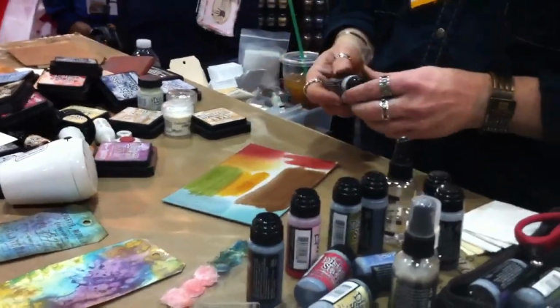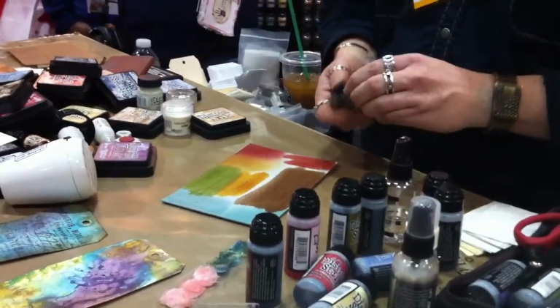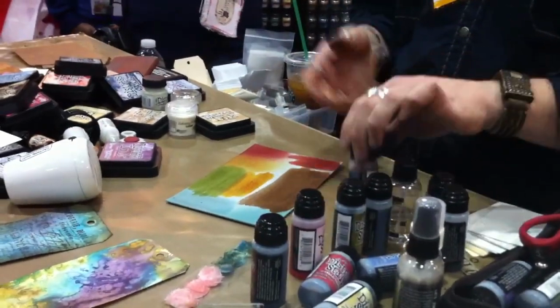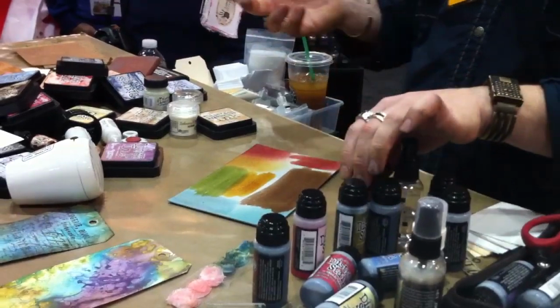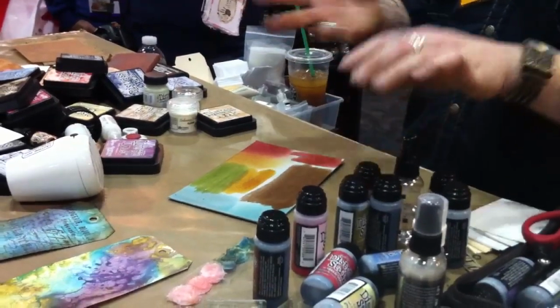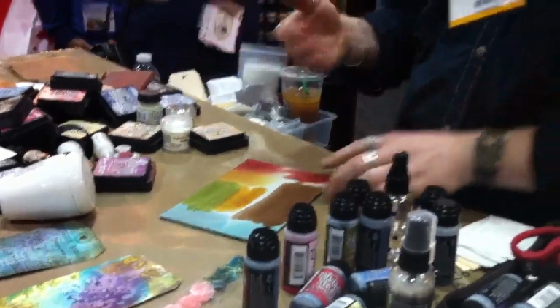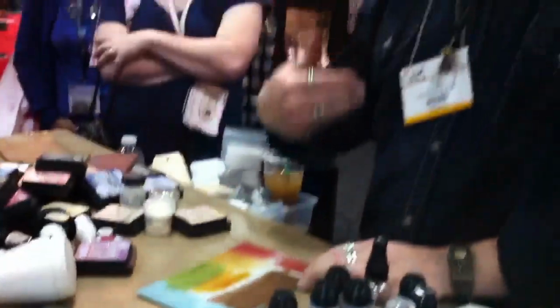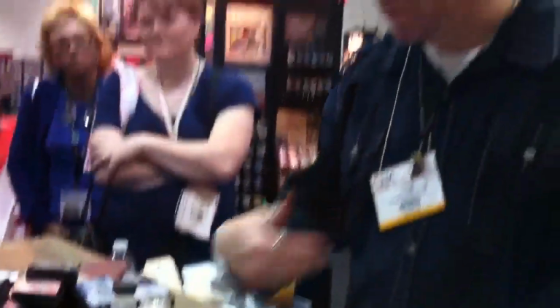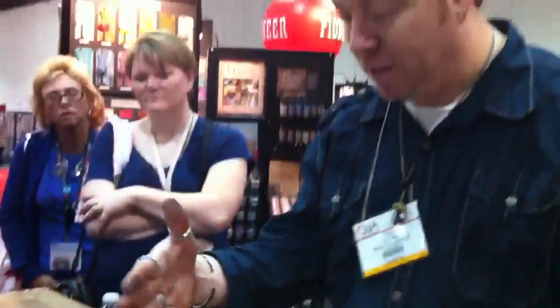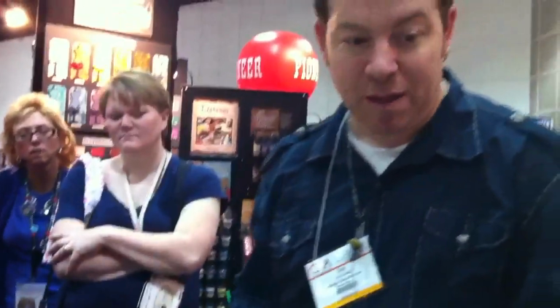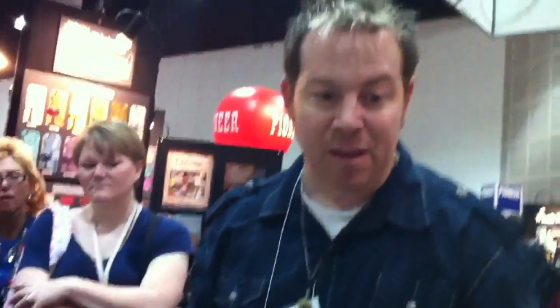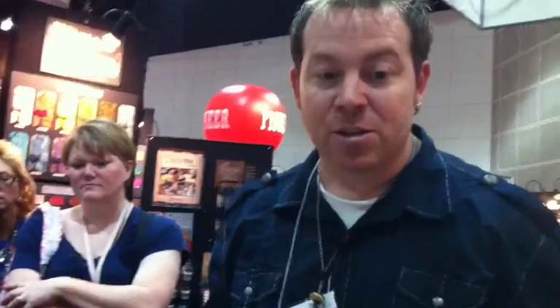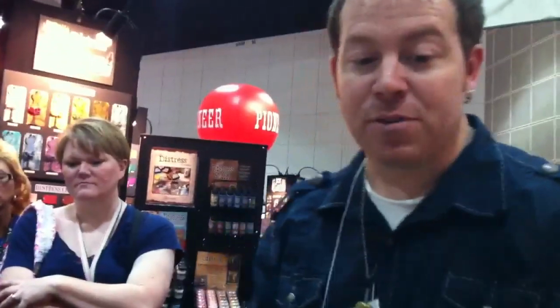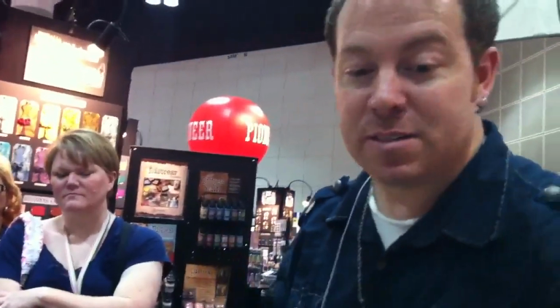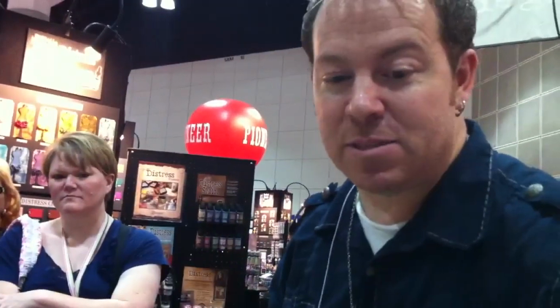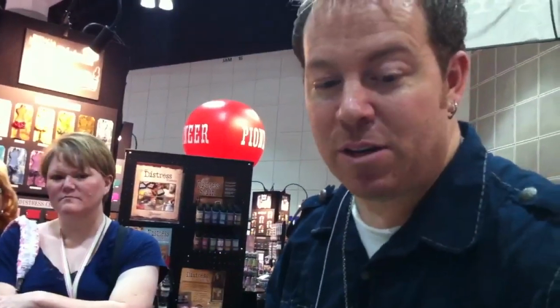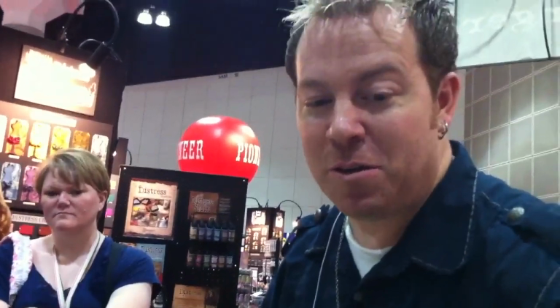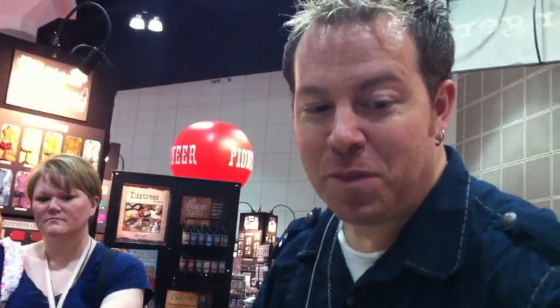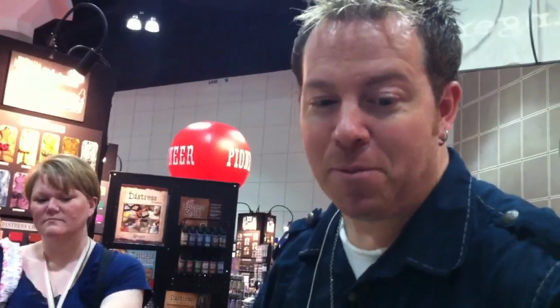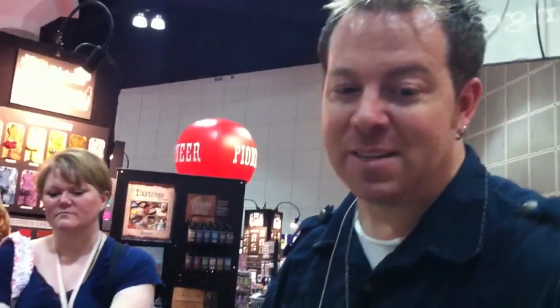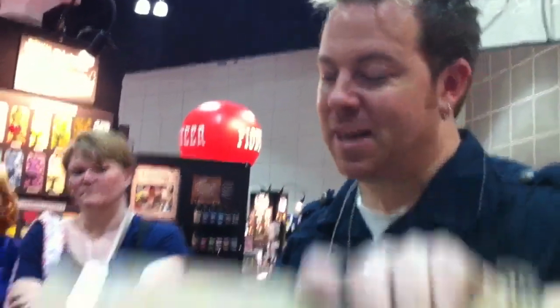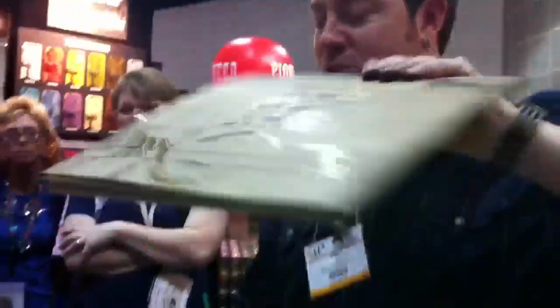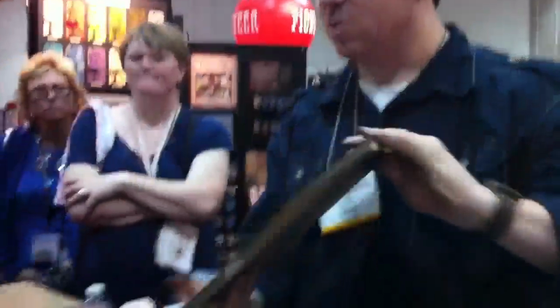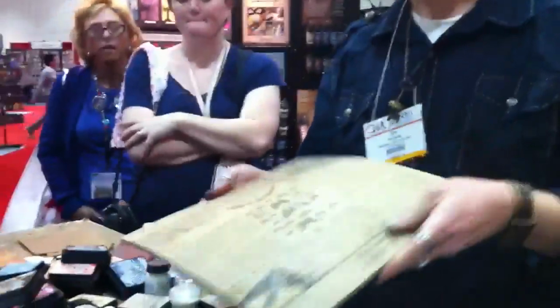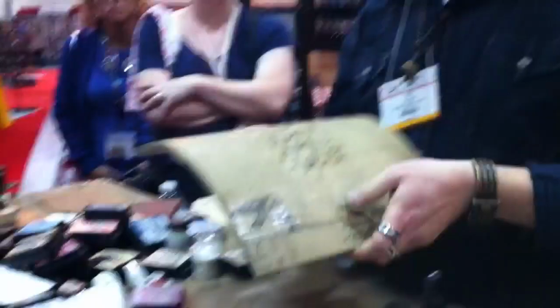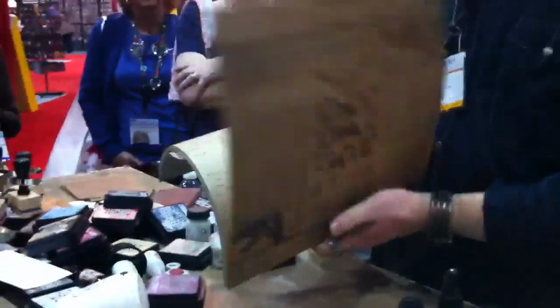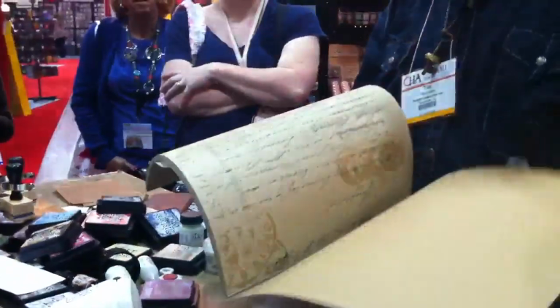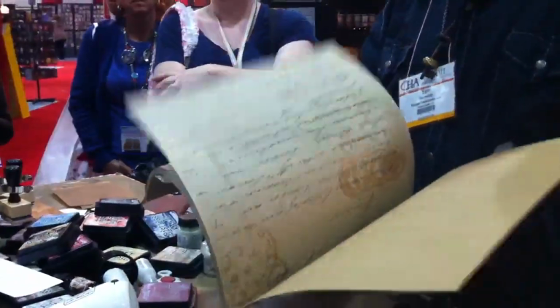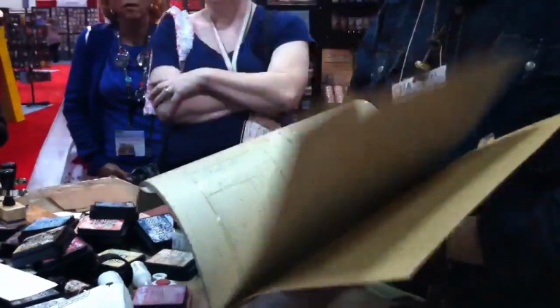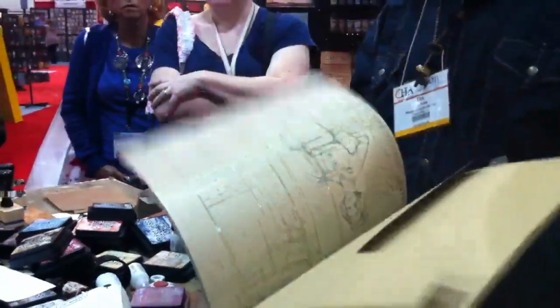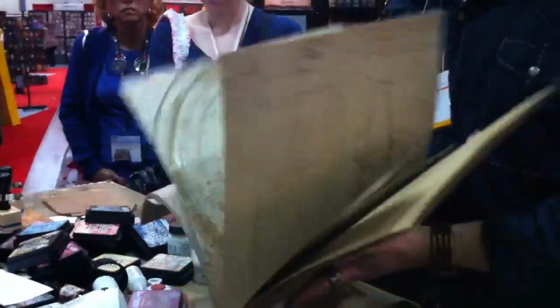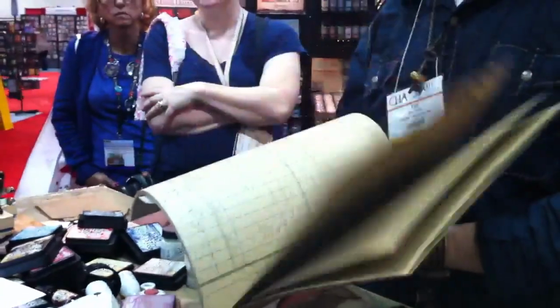That's another cool thing — if you have chipboard letters or anything like that, you can just apply the stain. Craft Resist is one of the new papers I did at the show.